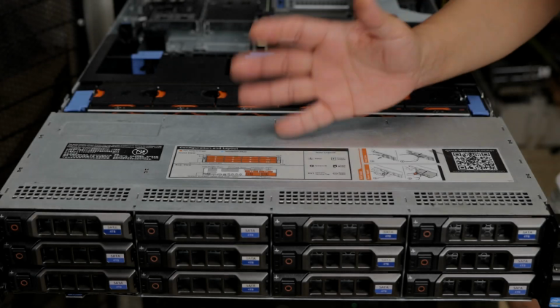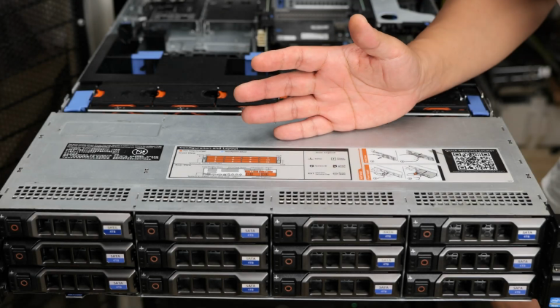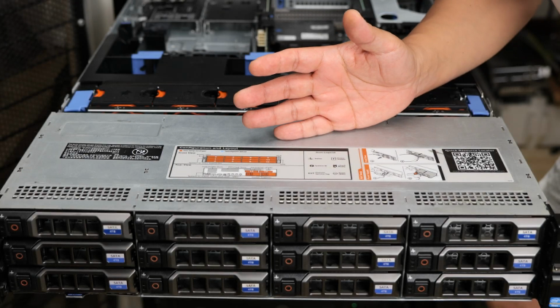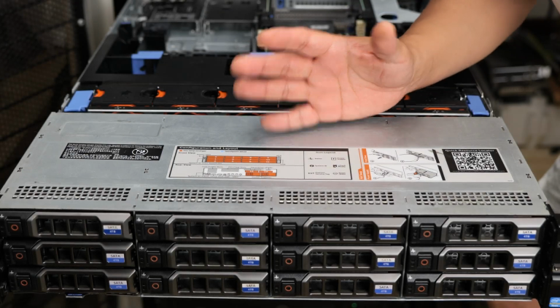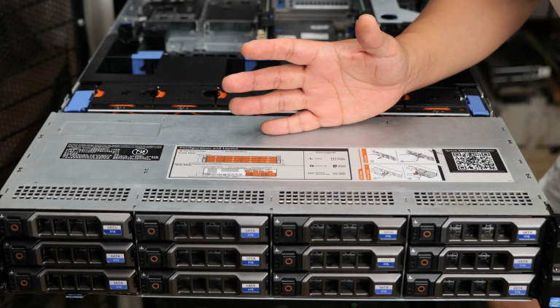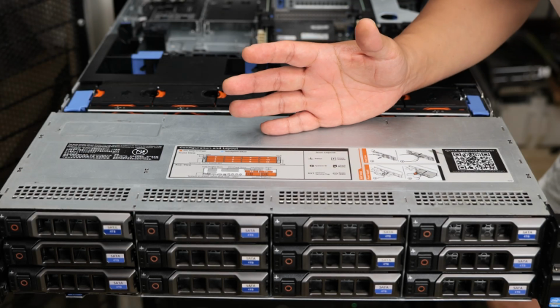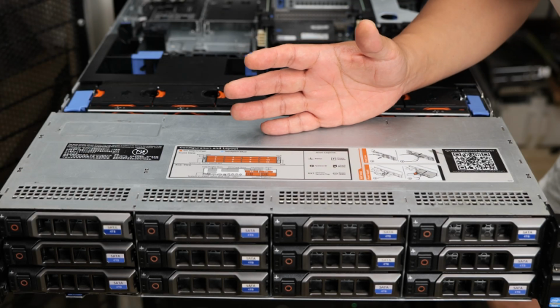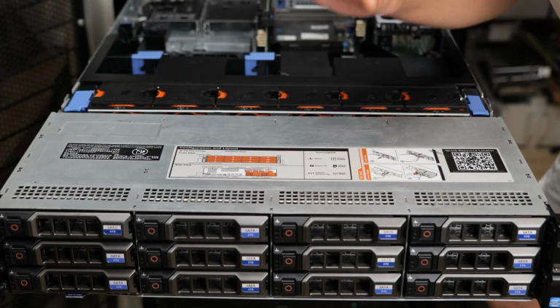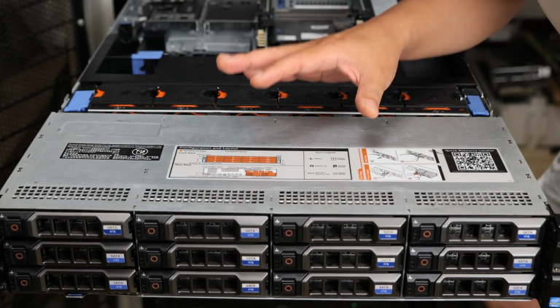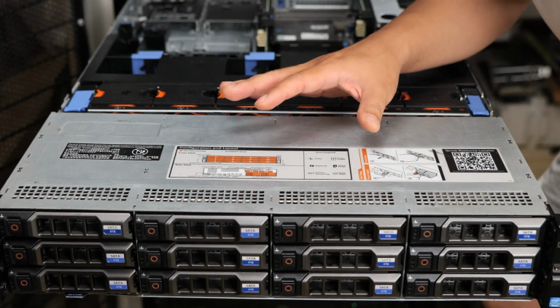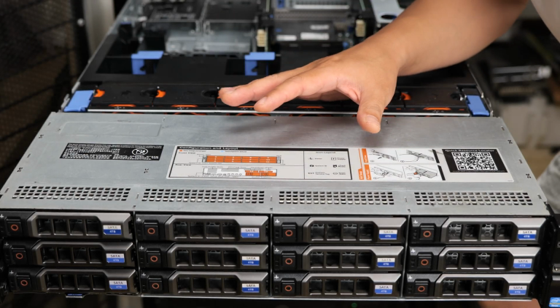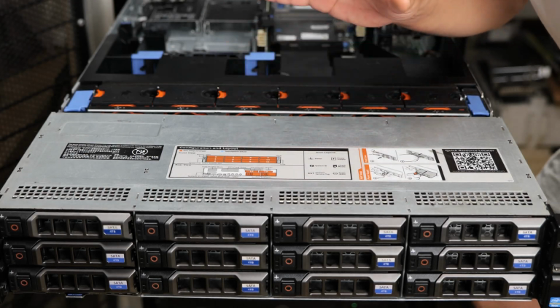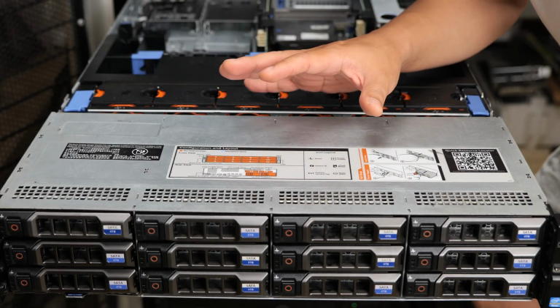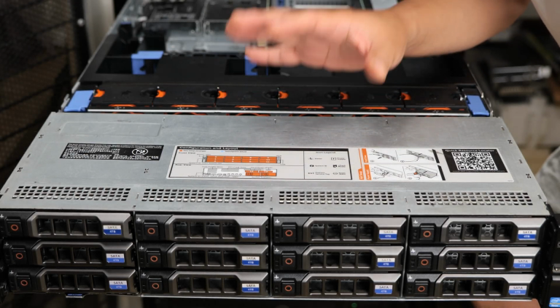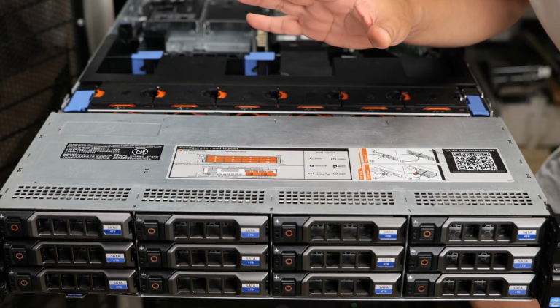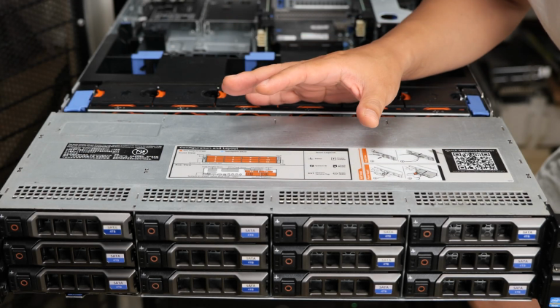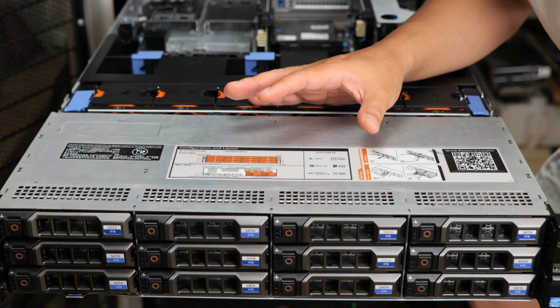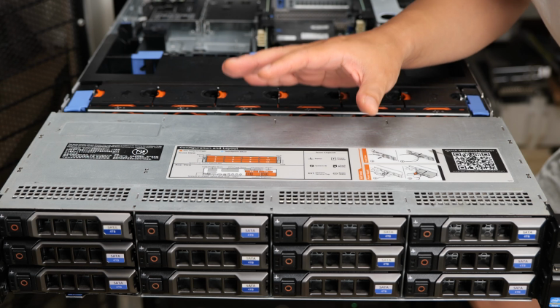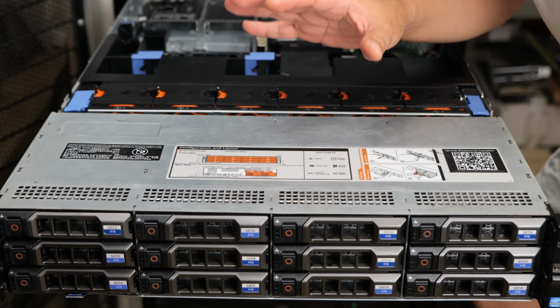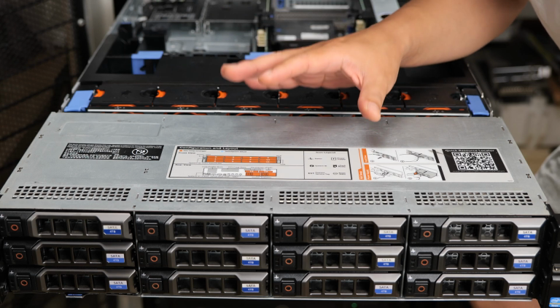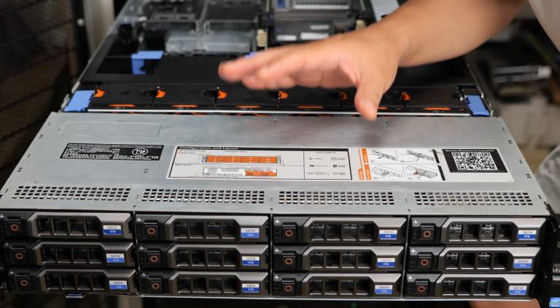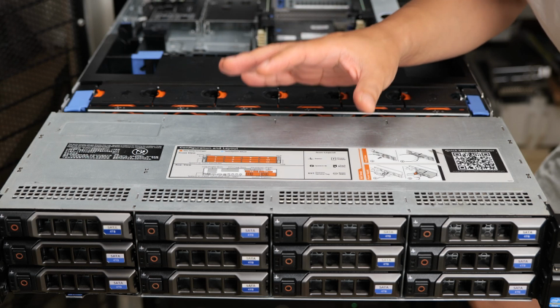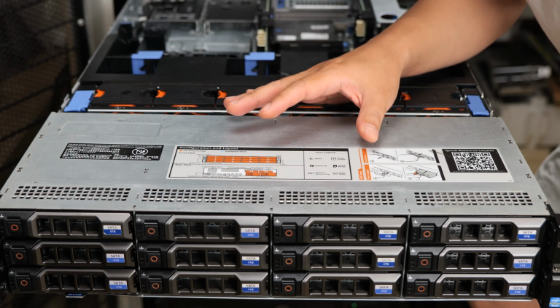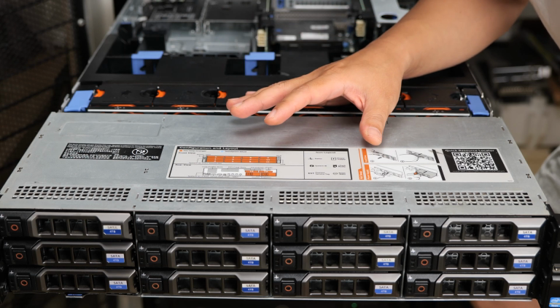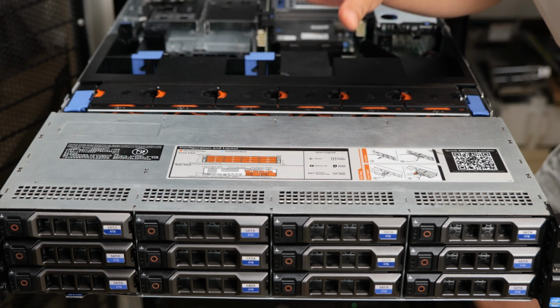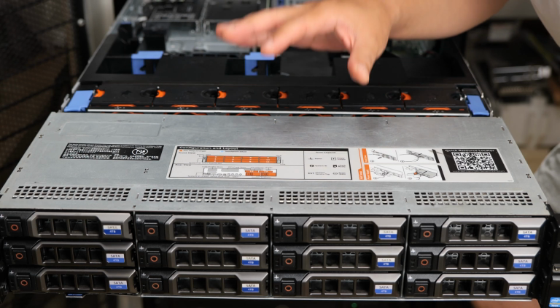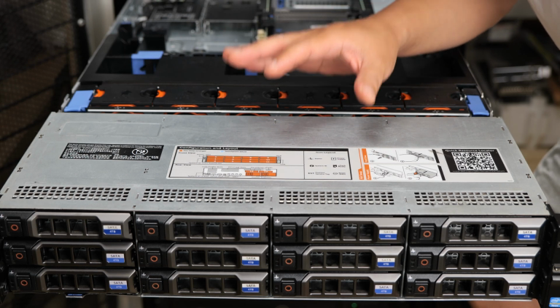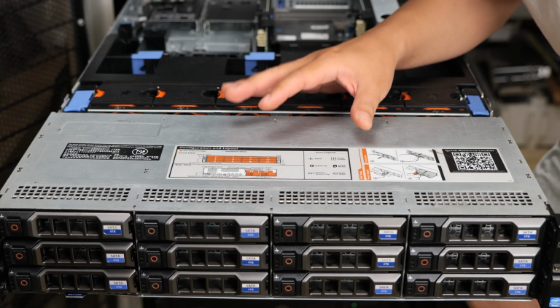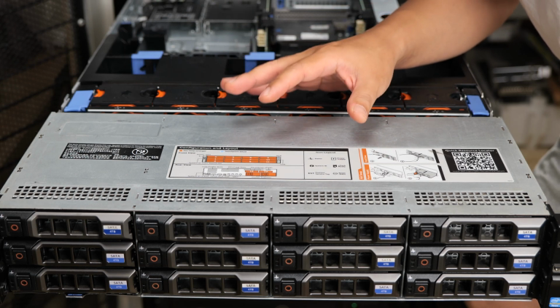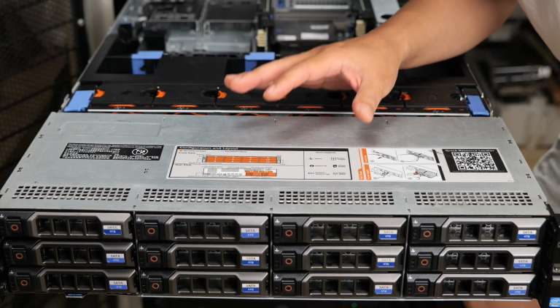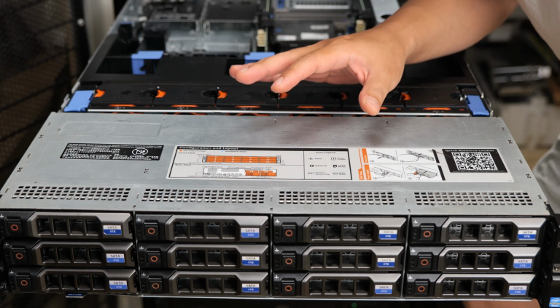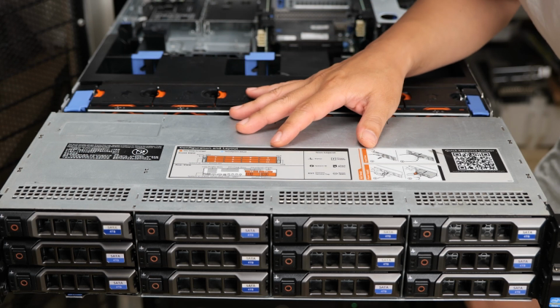Hi guys, welcome back to the Arter server. In today's video, I'm going to show you how to install the rear flex bay option for the R720XD server.